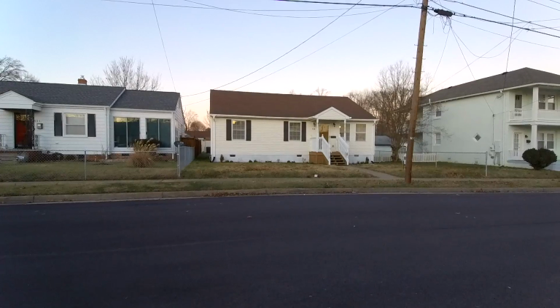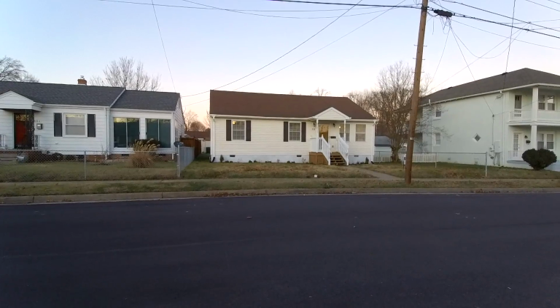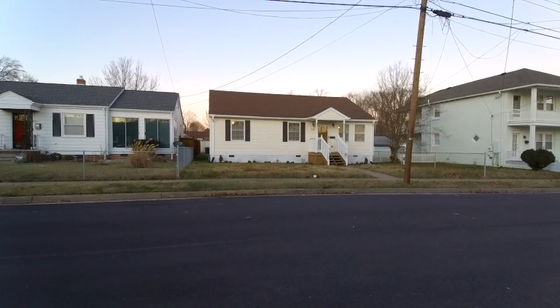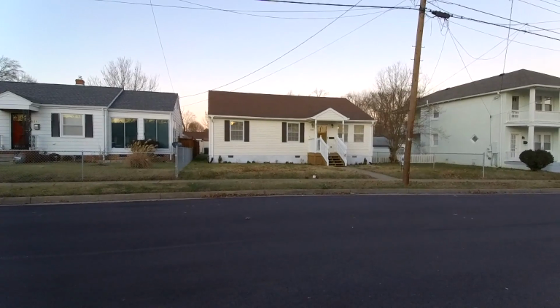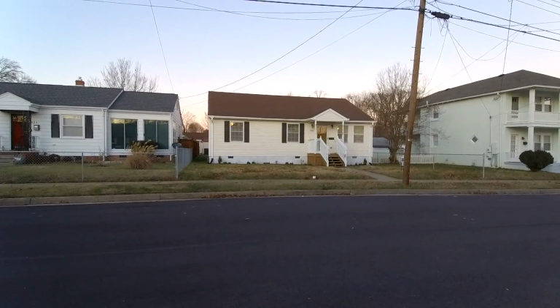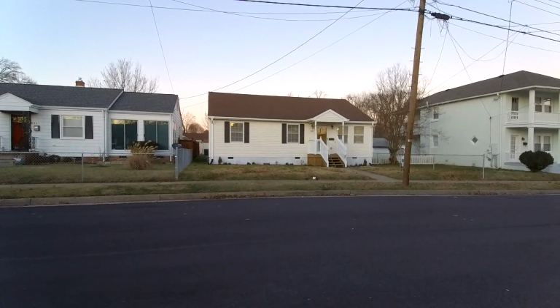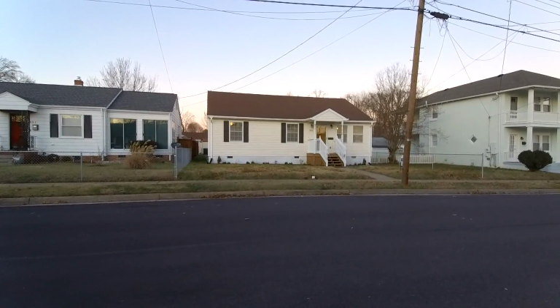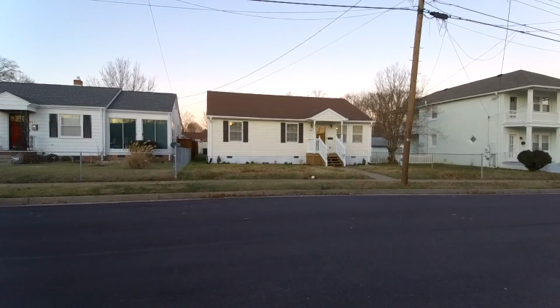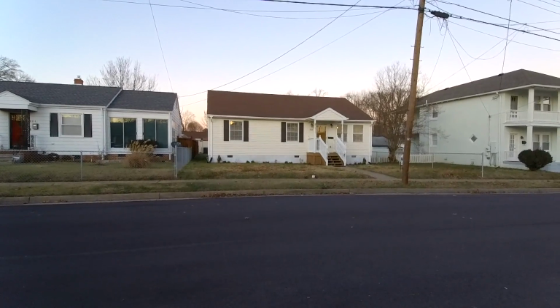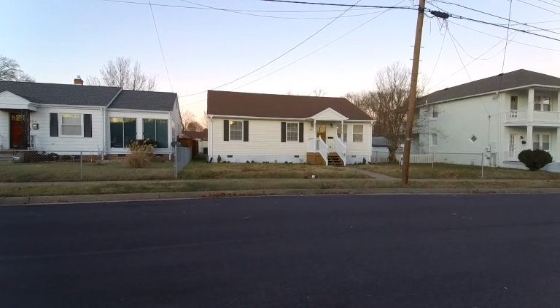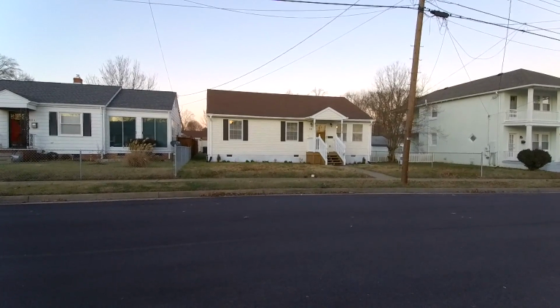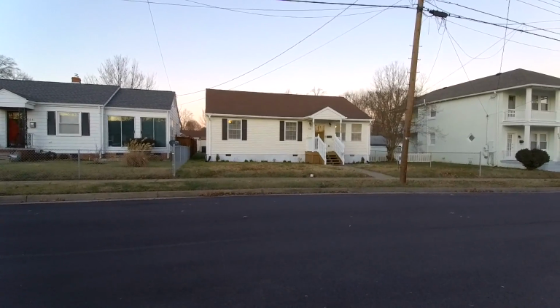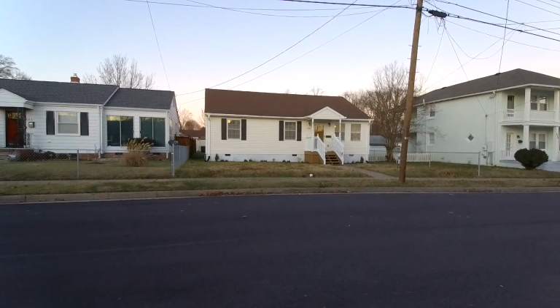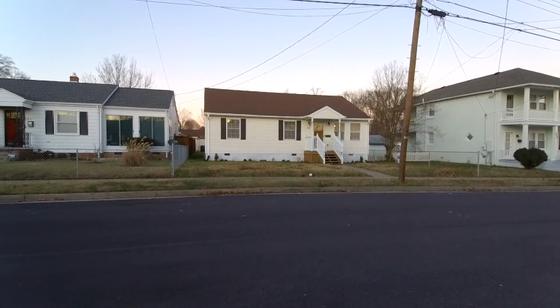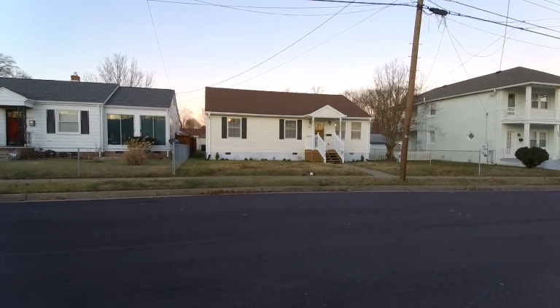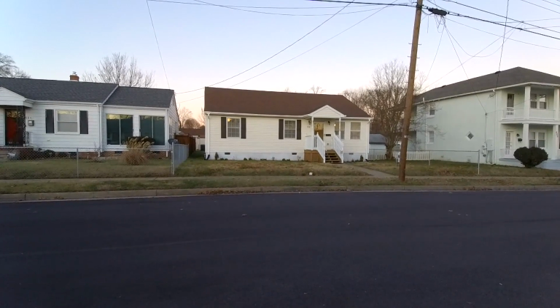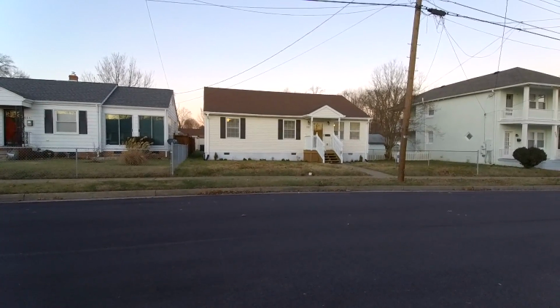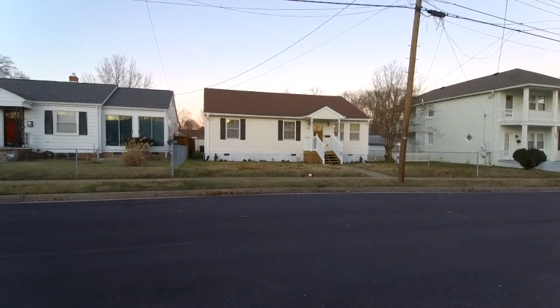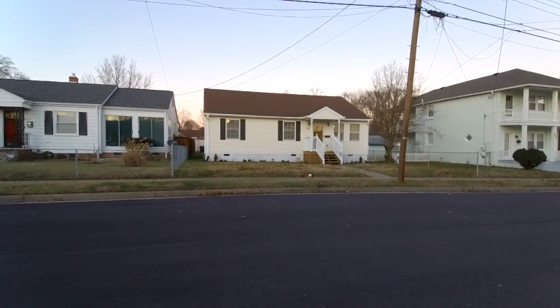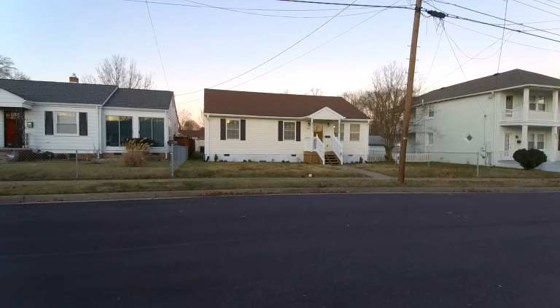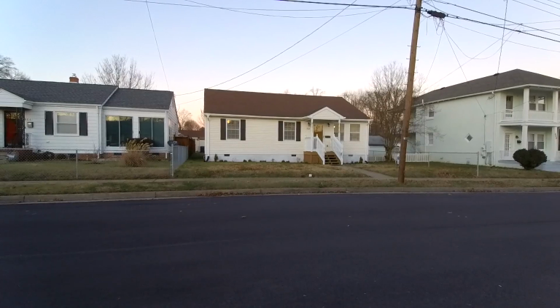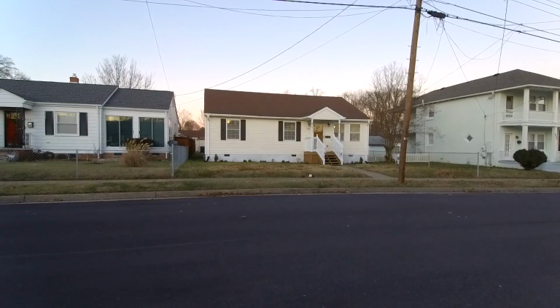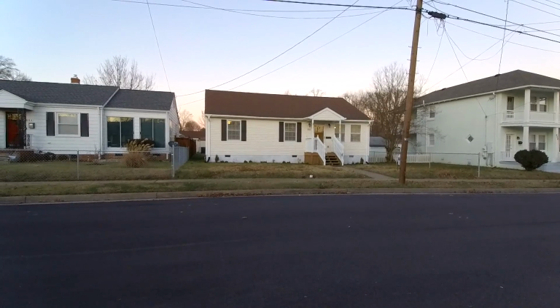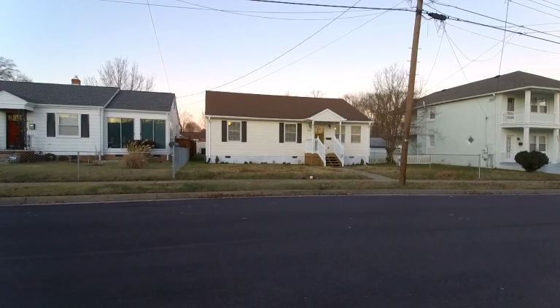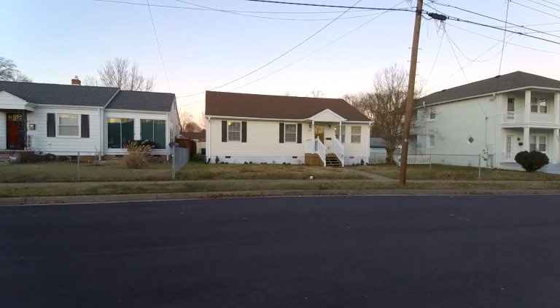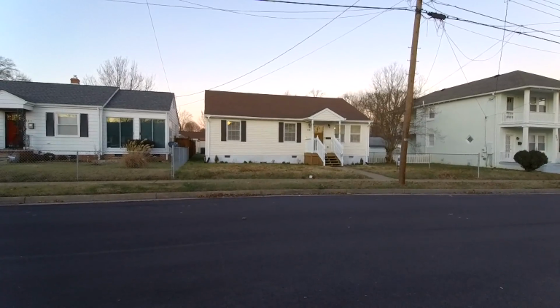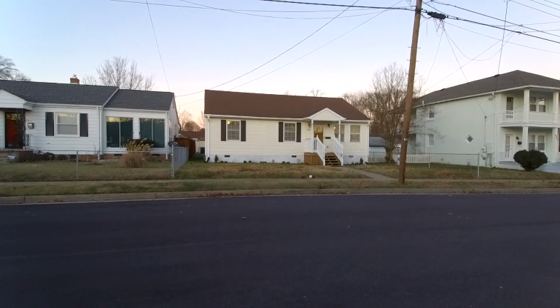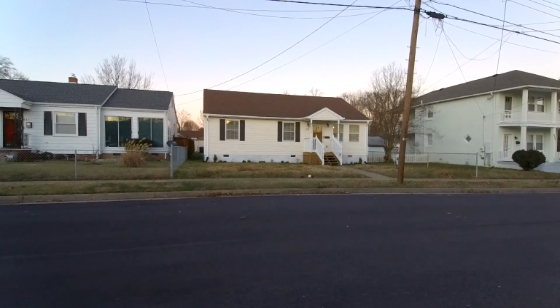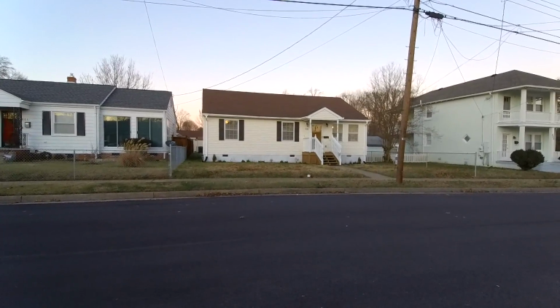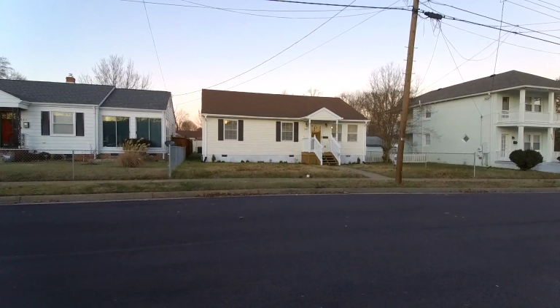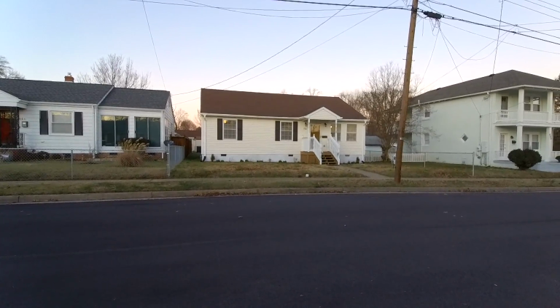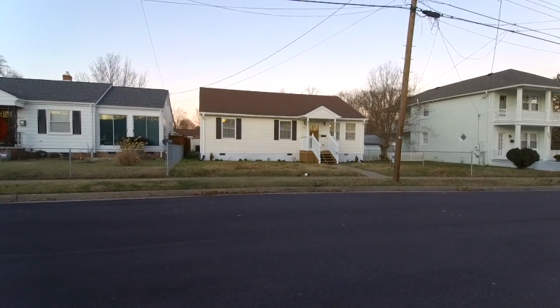This is Max Williams with United Real Estate and today I'm in North Richmond. Today we're going to look at a three-bedroom, two-full-bath ranch-style home.